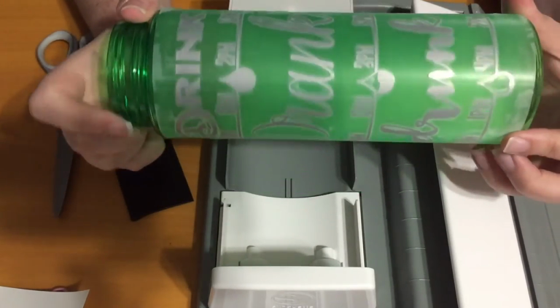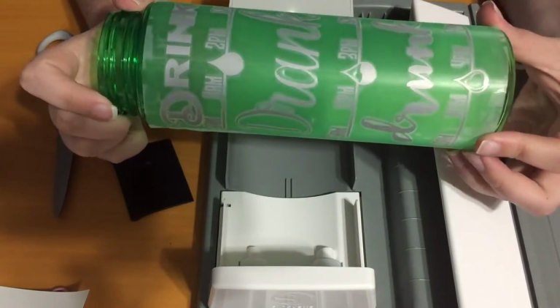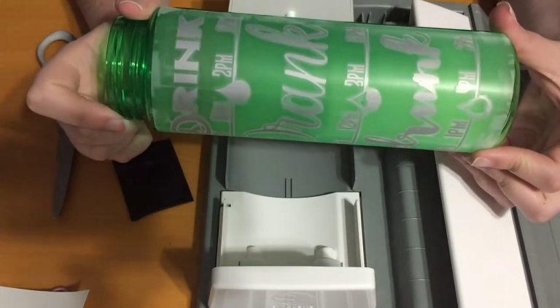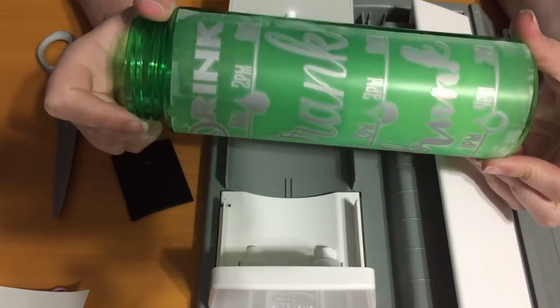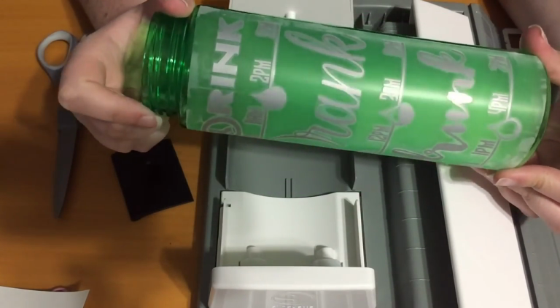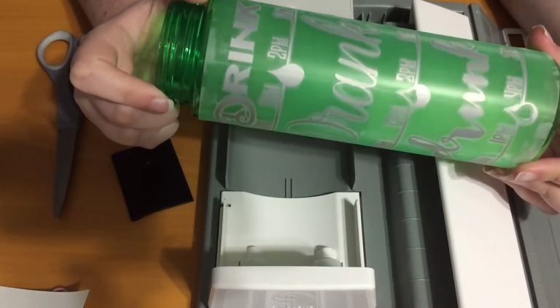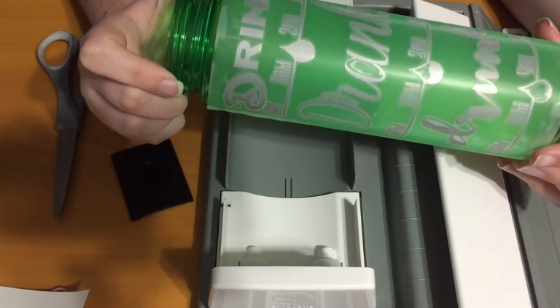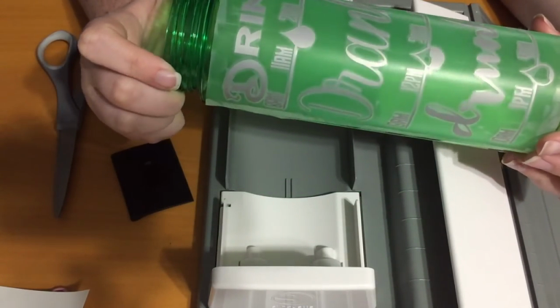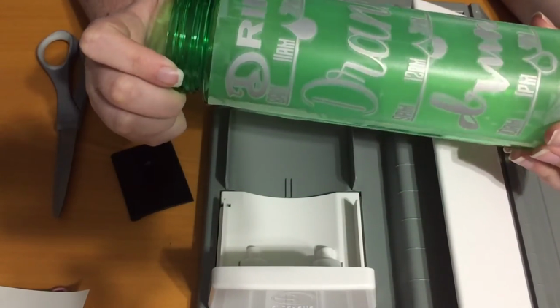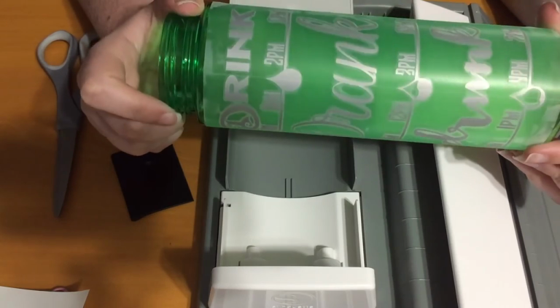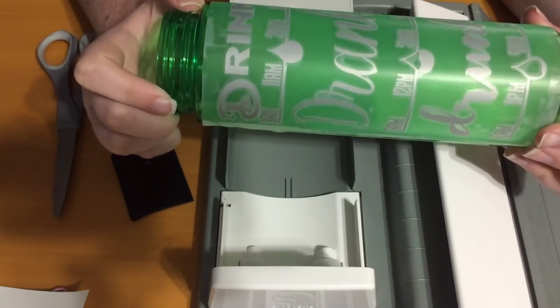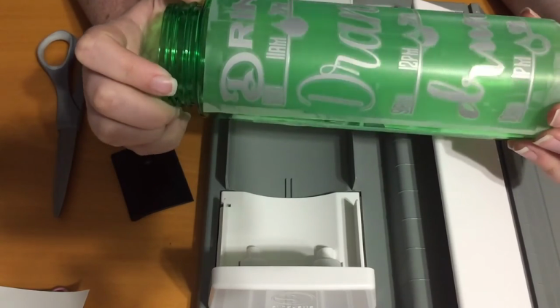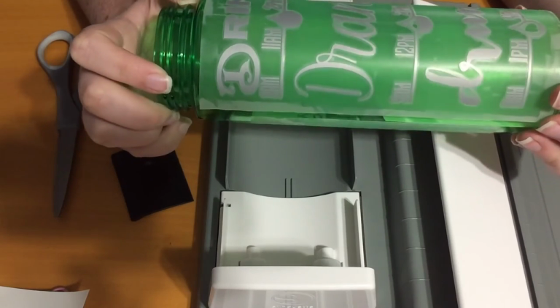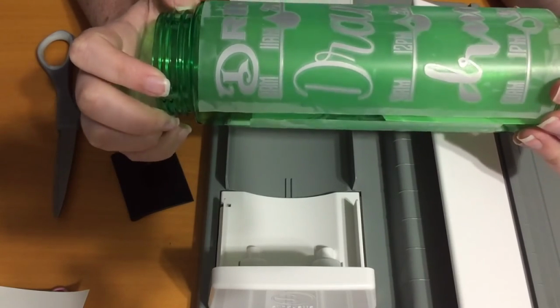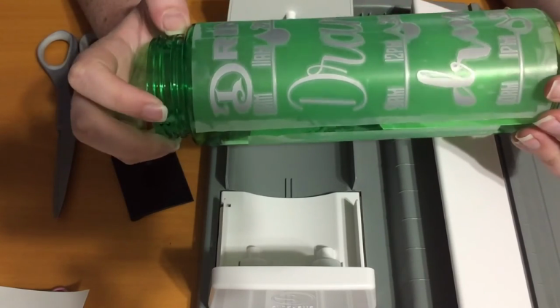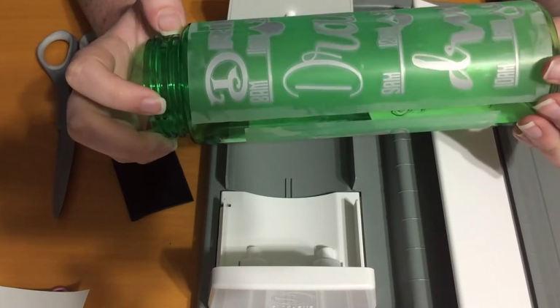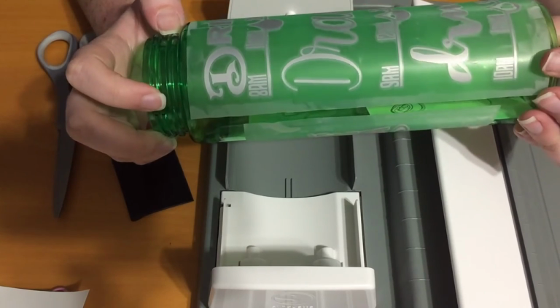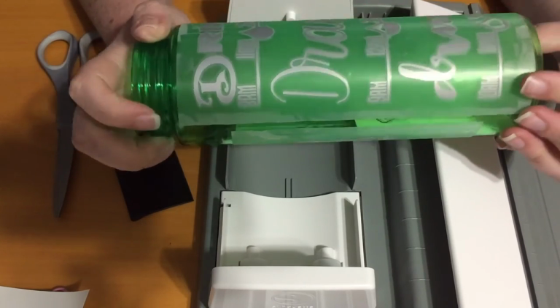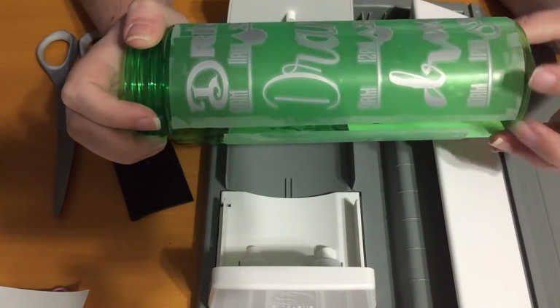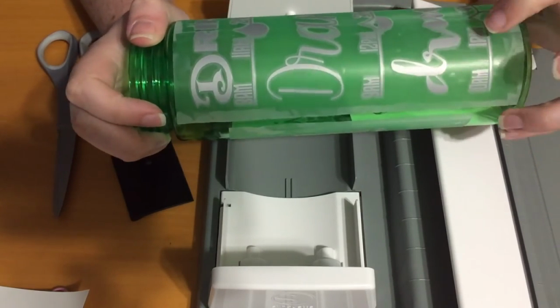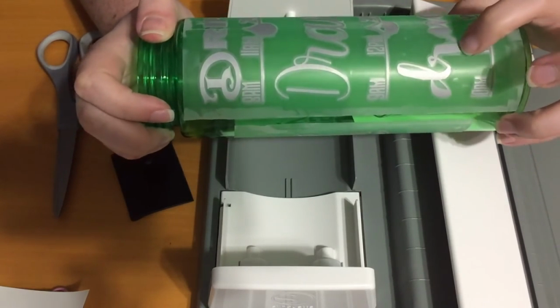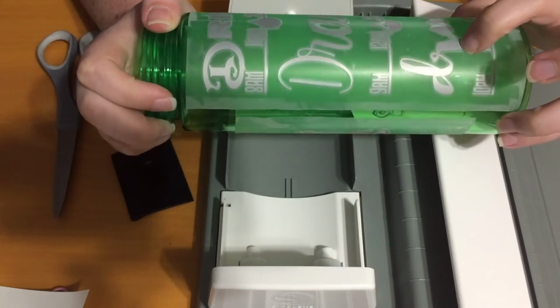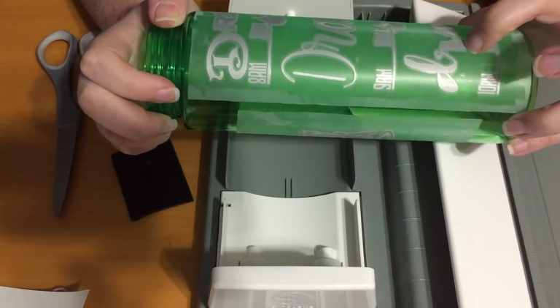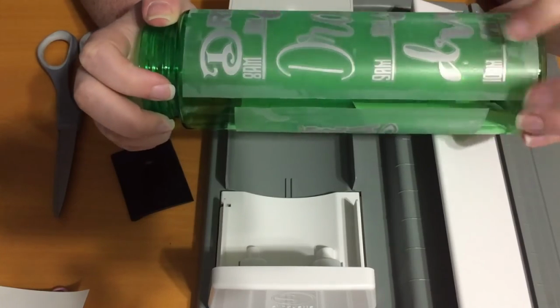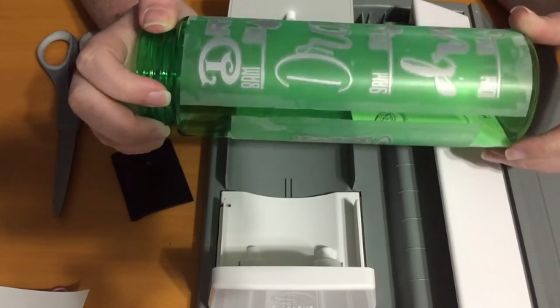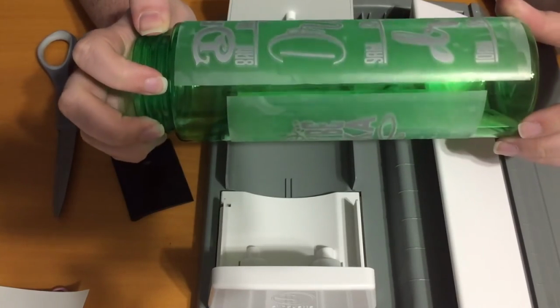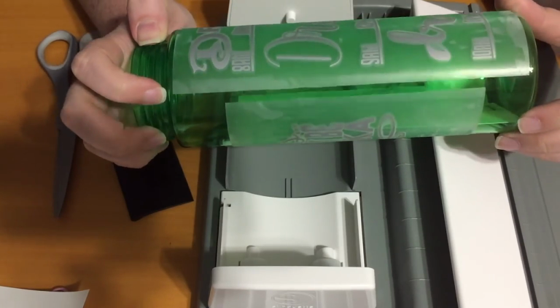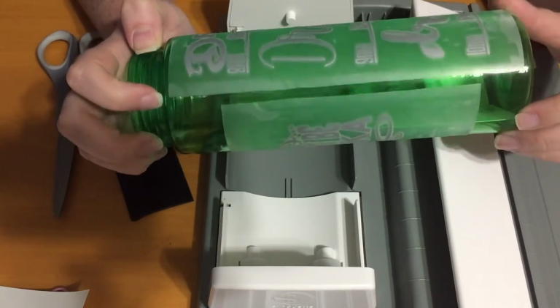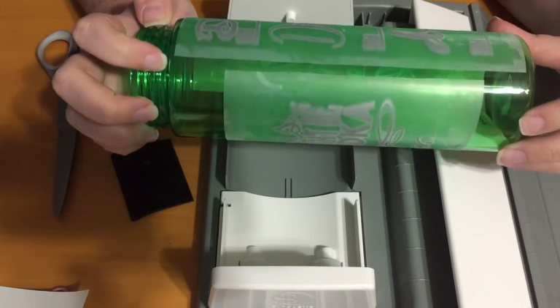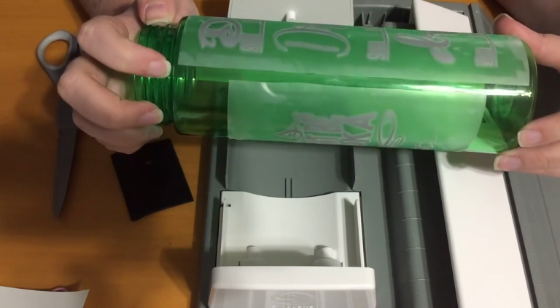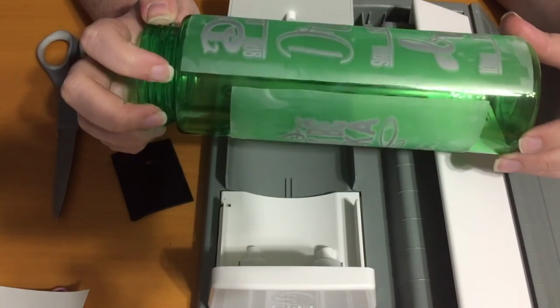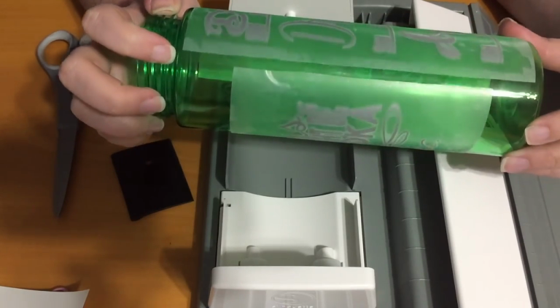Then you can just kind of inspect the vinyl with the transfer tape on to see if you see any bubbles. I can see a little bubble over here. But other than that, it looks pretty good.